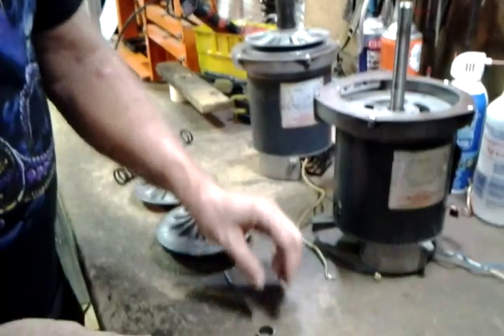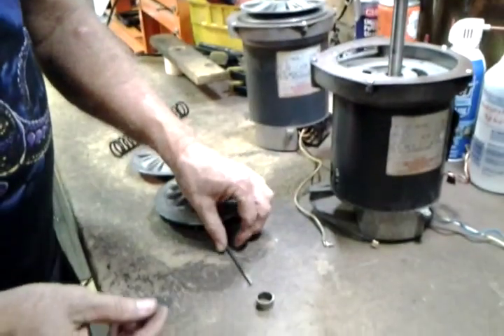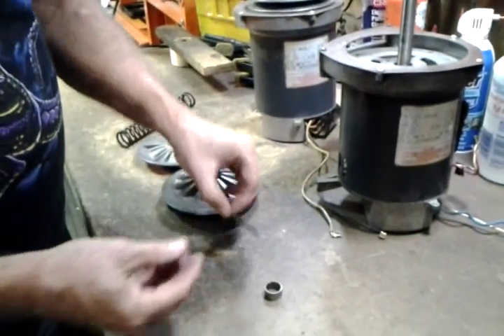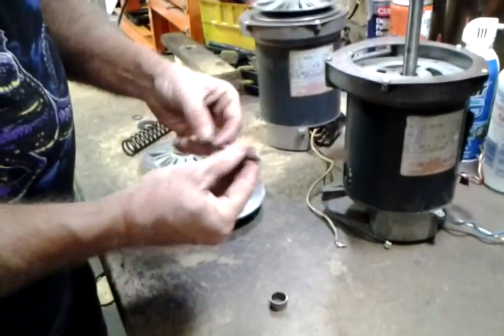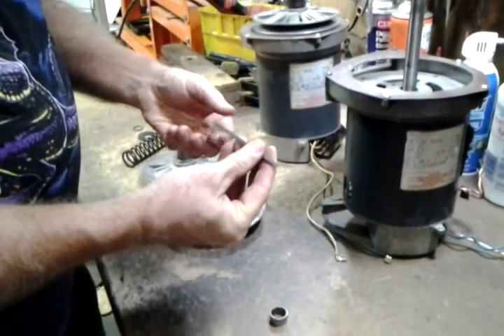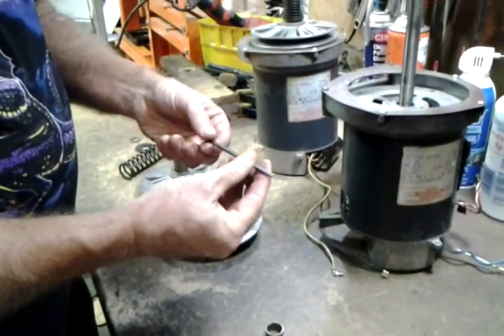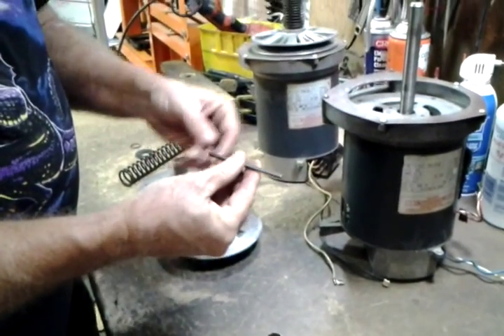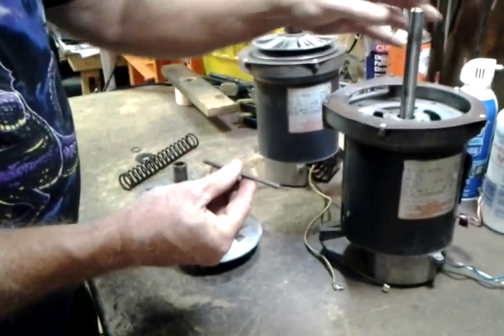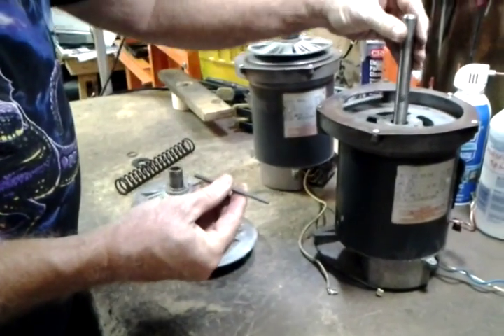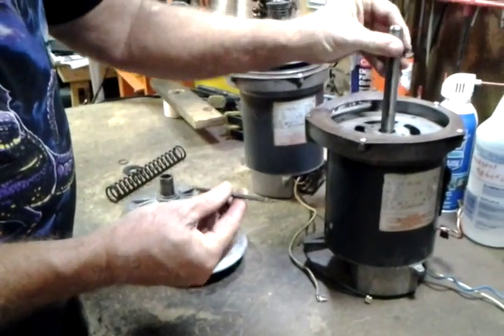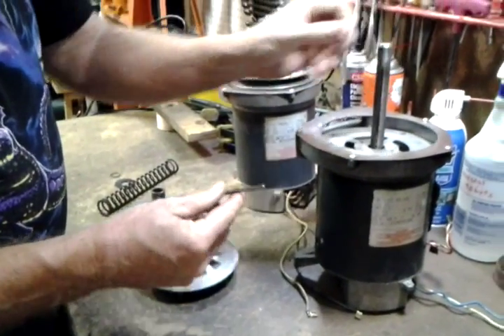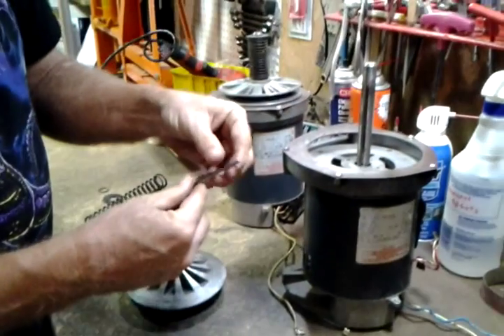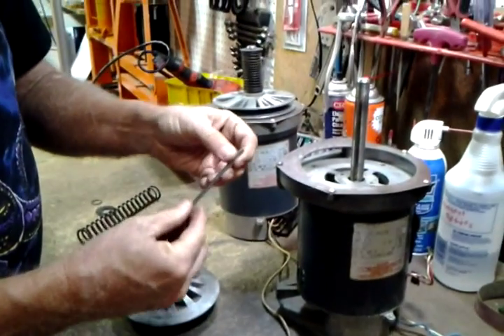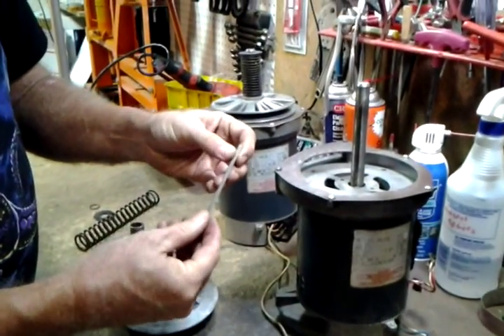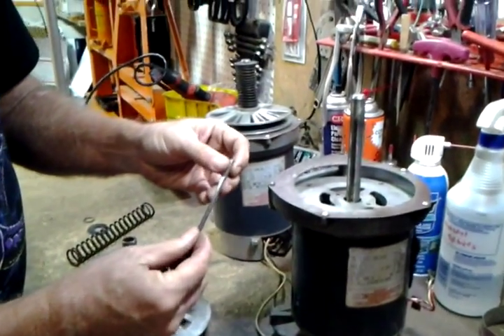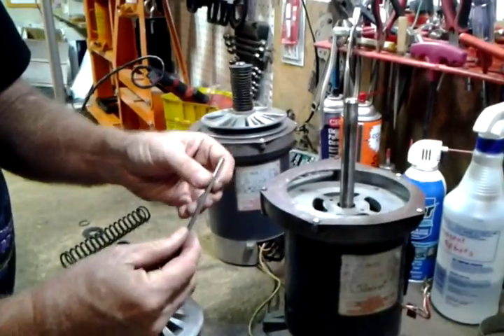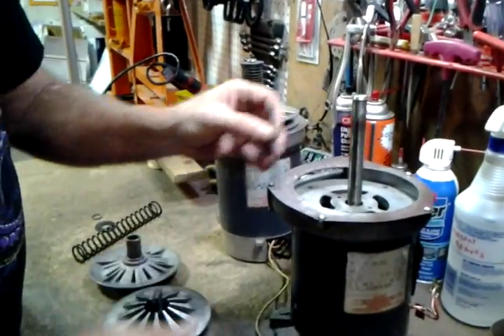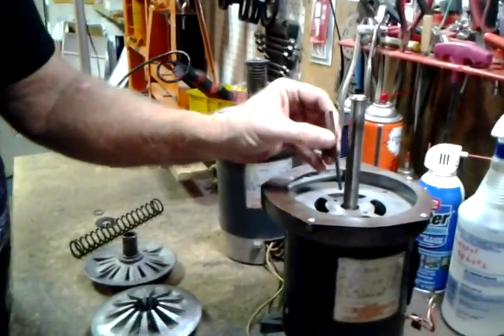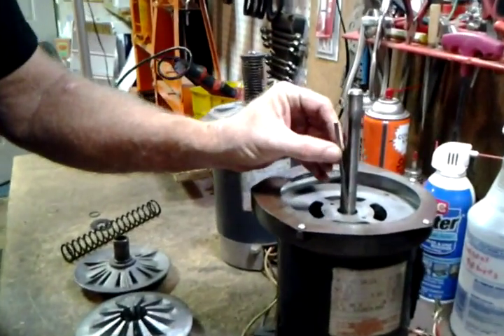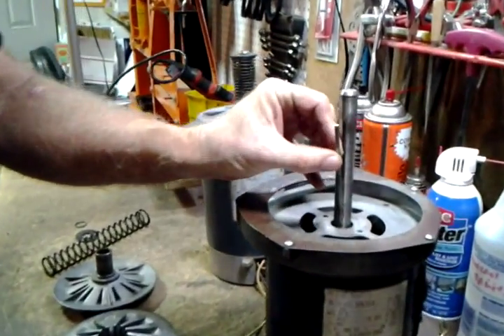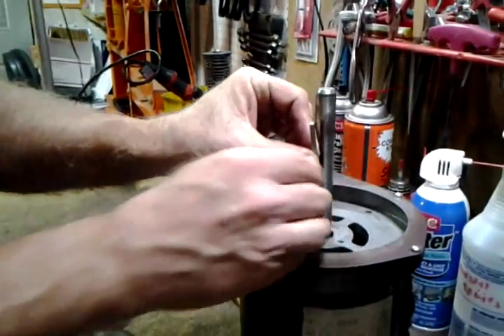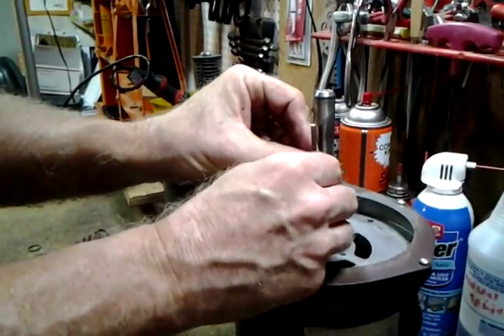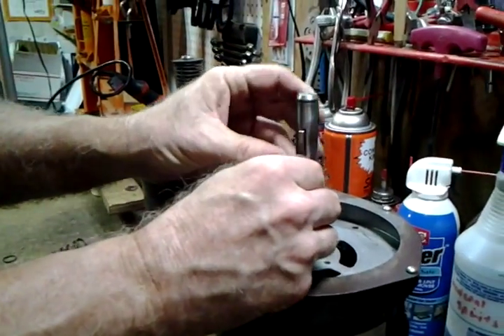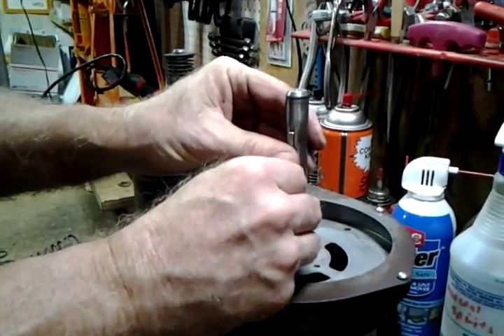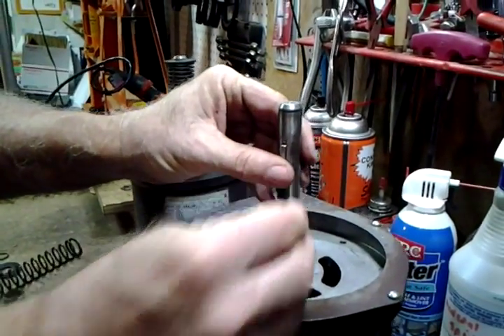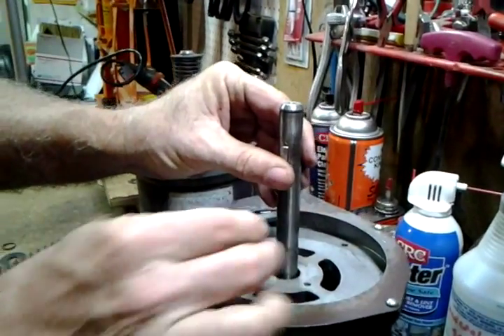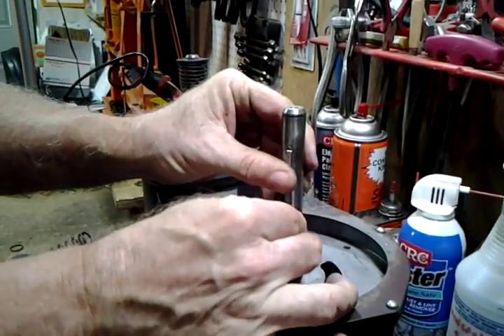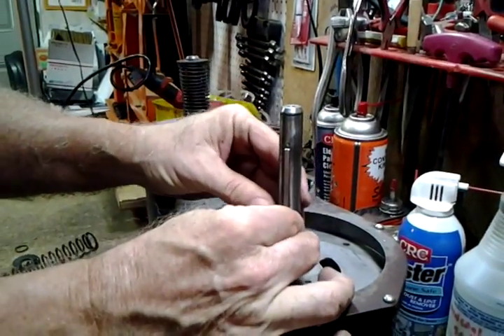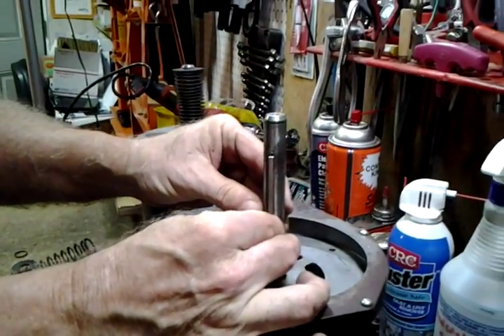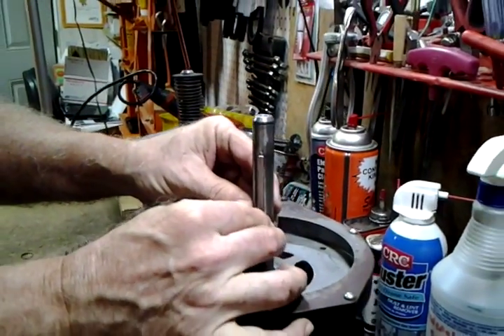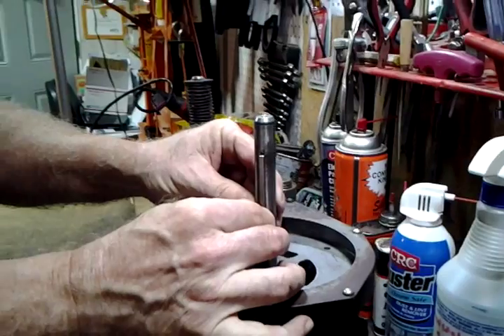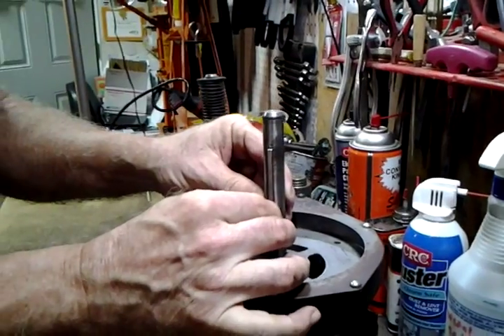Then there's a key to keep the shivs from spinning. It goes into that key slot. Sometimes the key gets damaged.